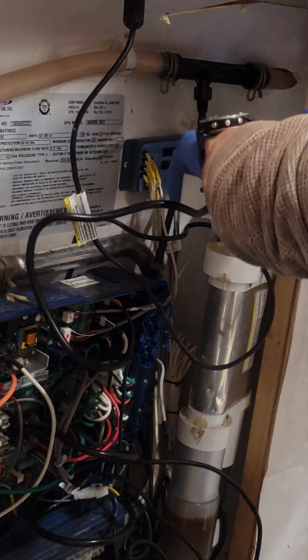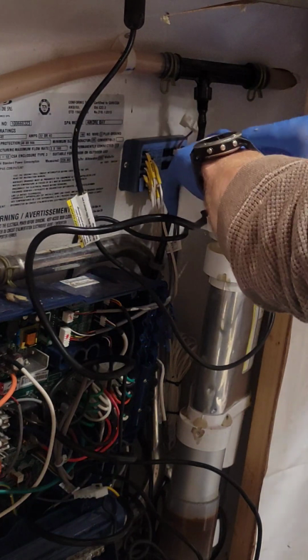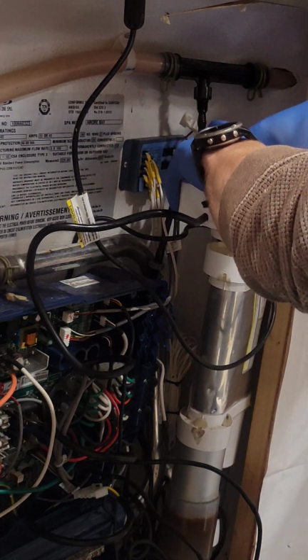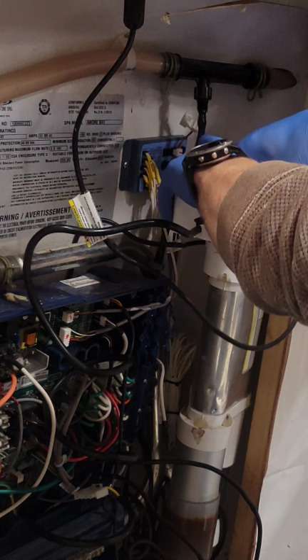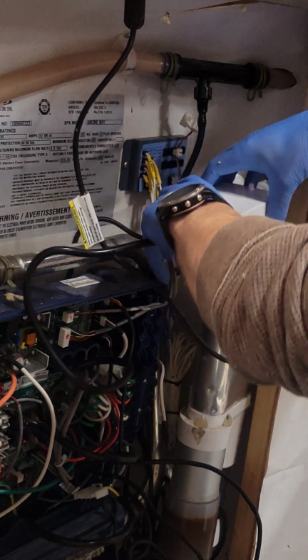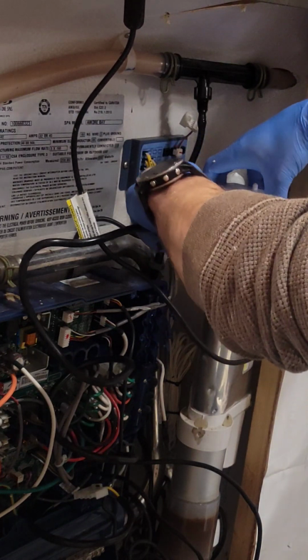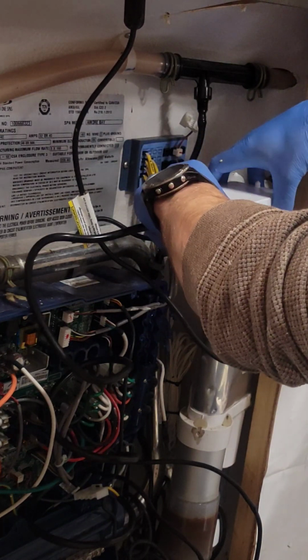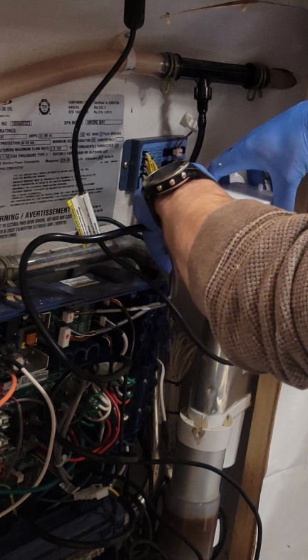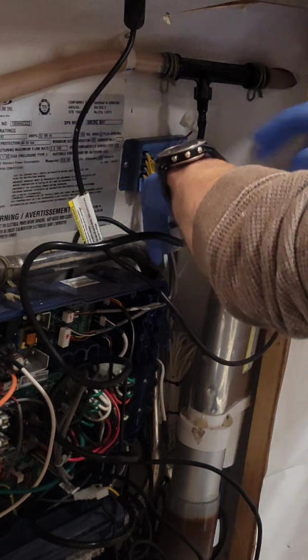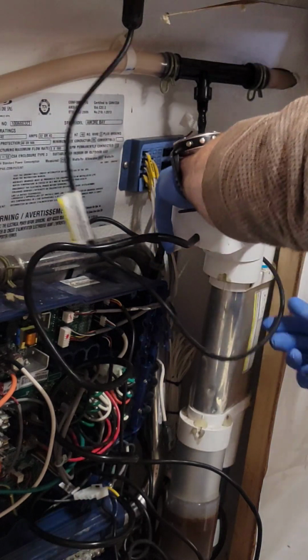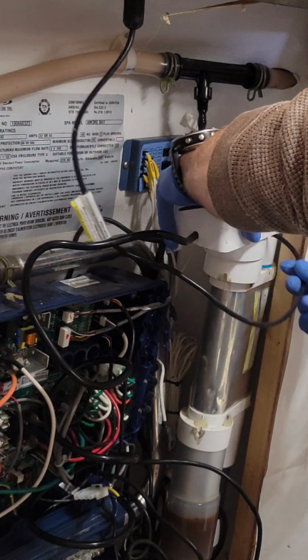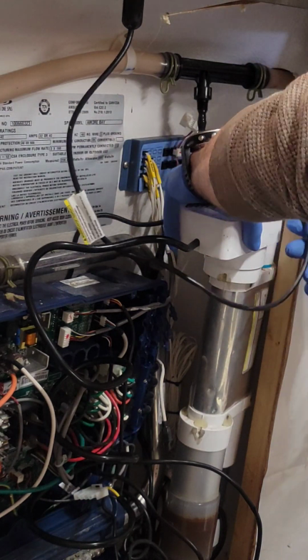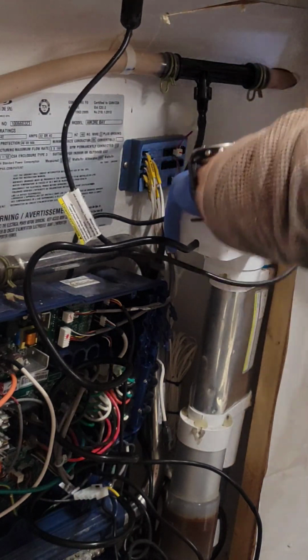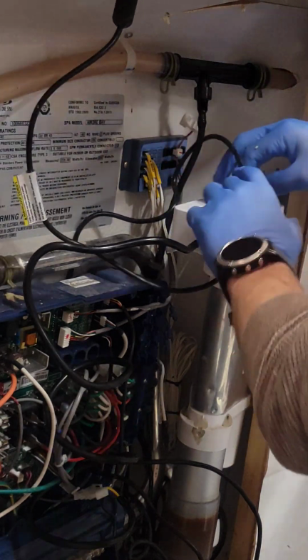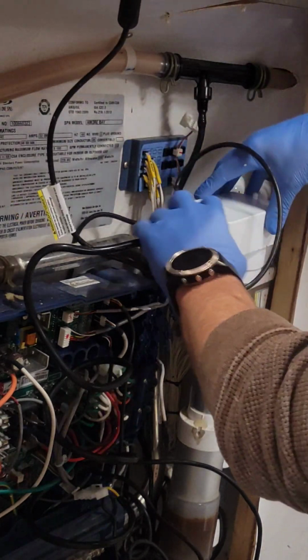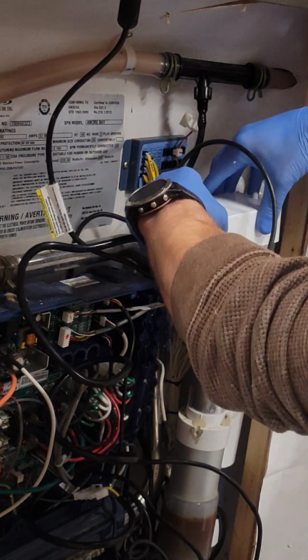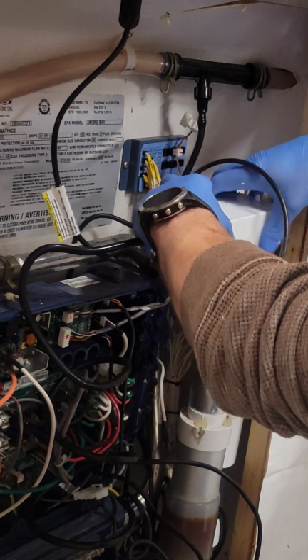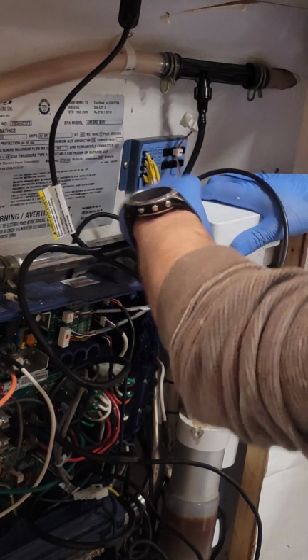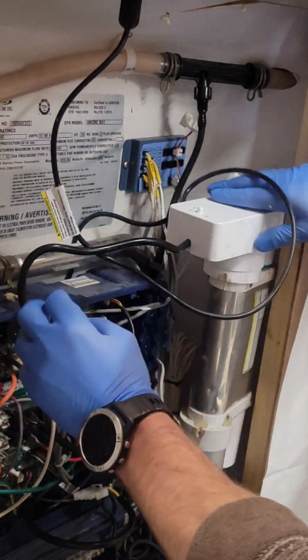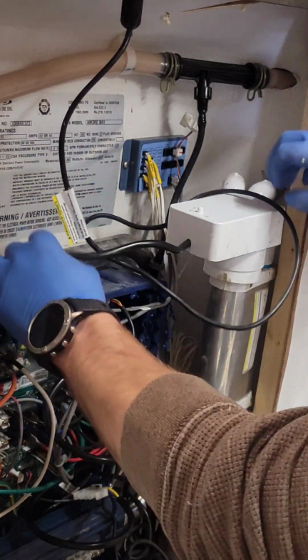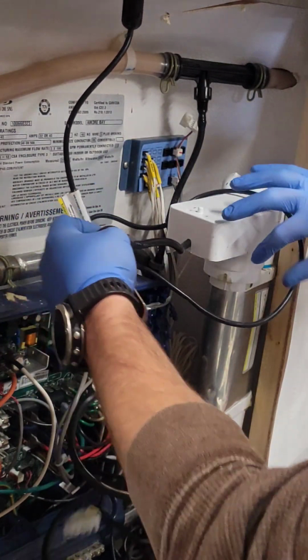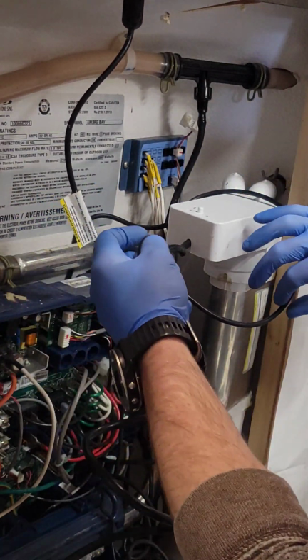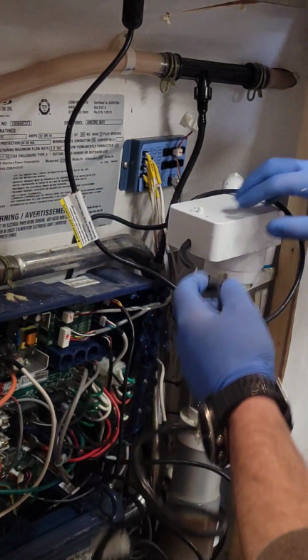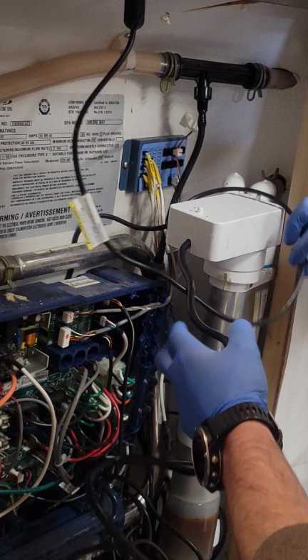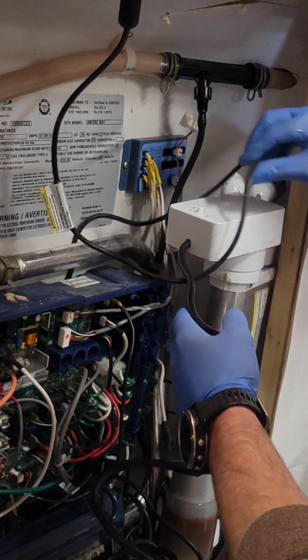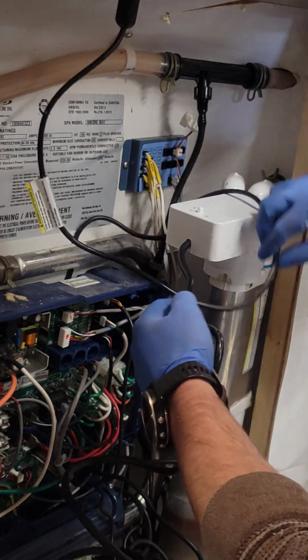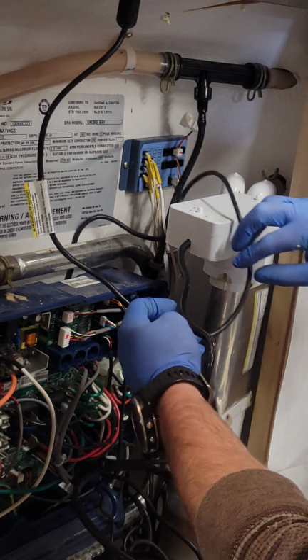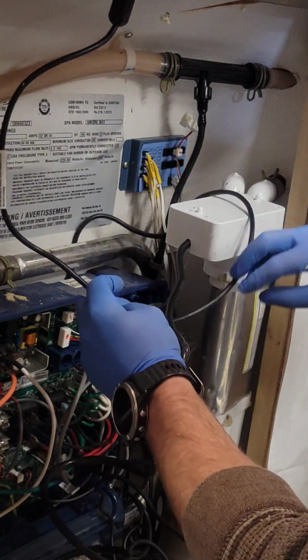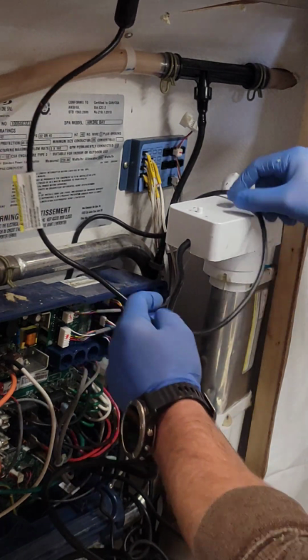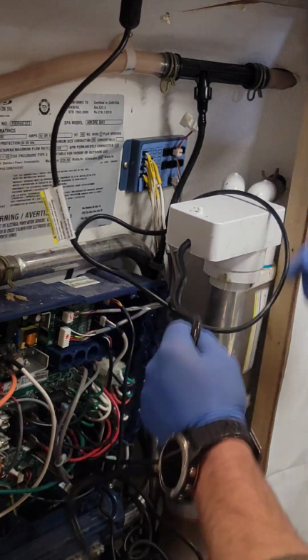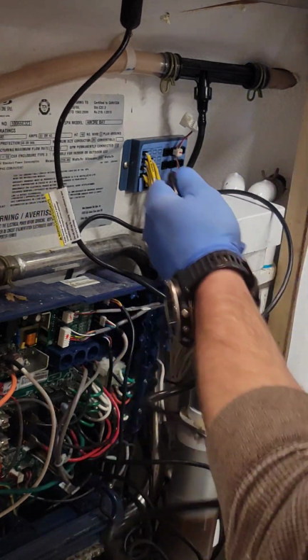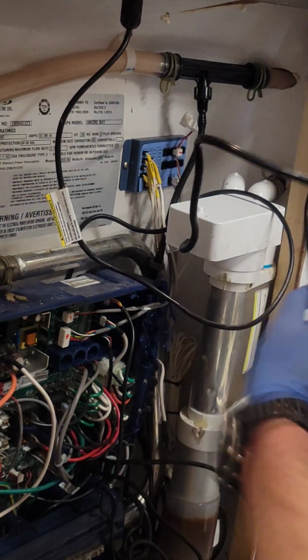Seat the Ultra-Pure Plus down into the Ultra-Pure Plus tube, make sure that the assembly is secure, plug the power back into the circuit board, and you're done.